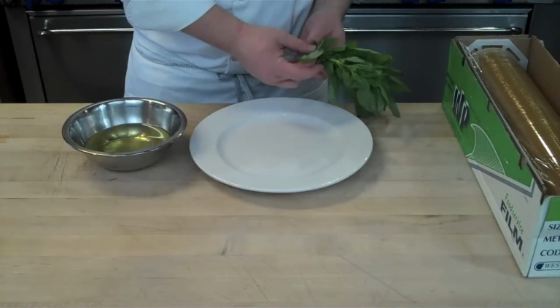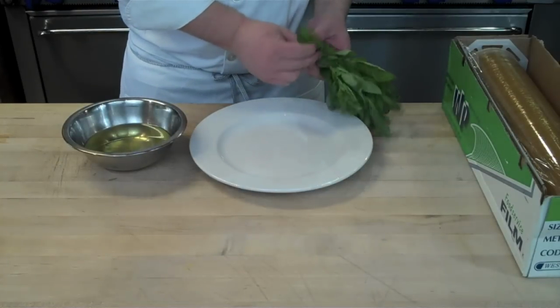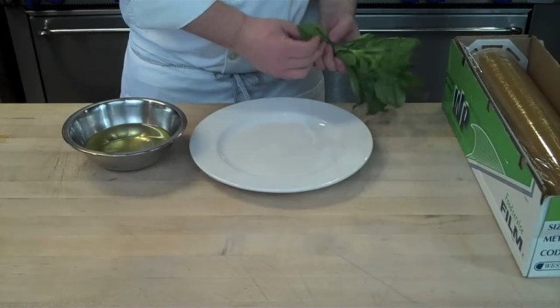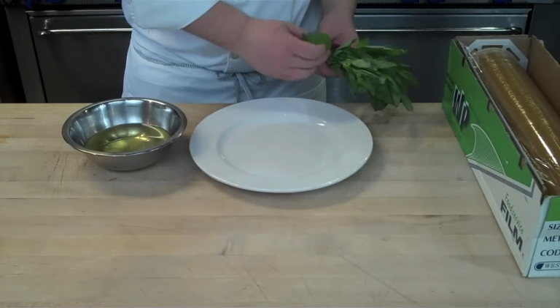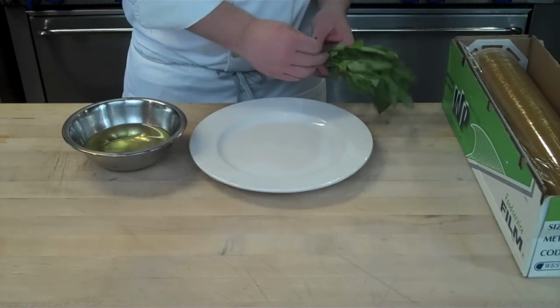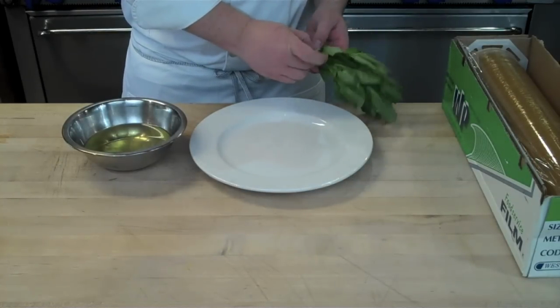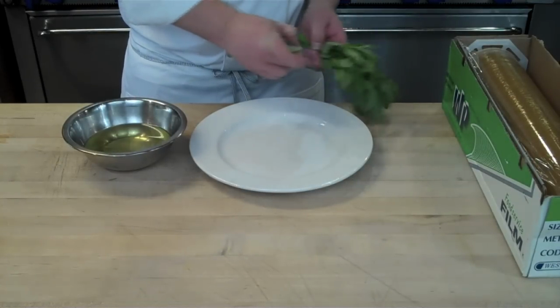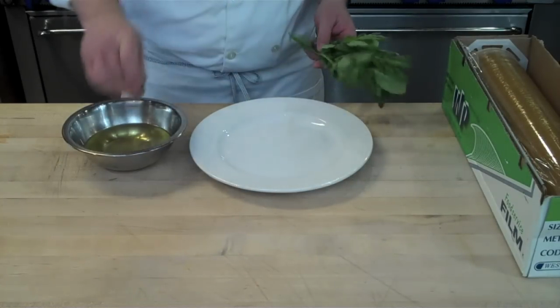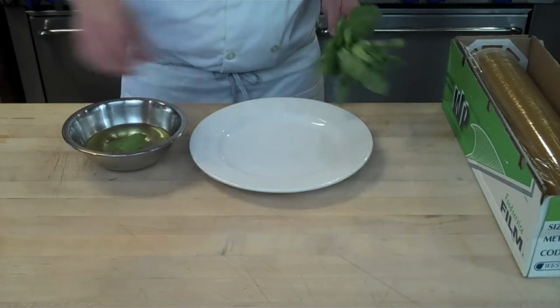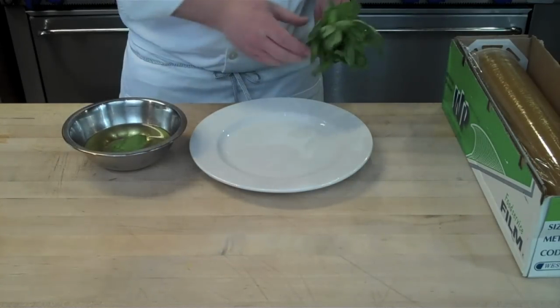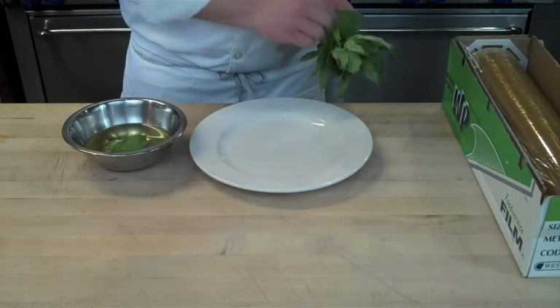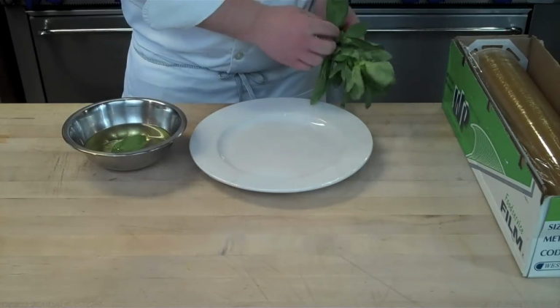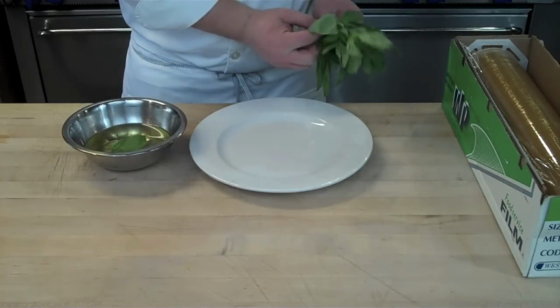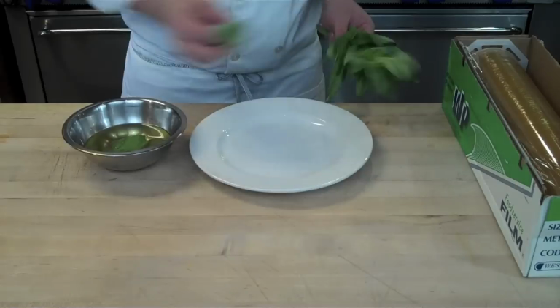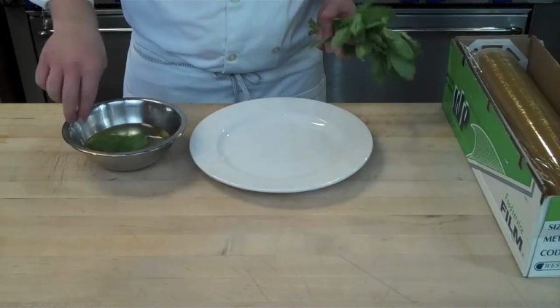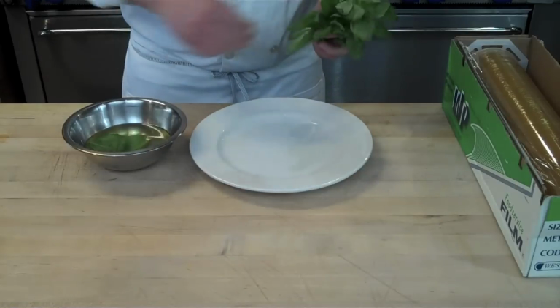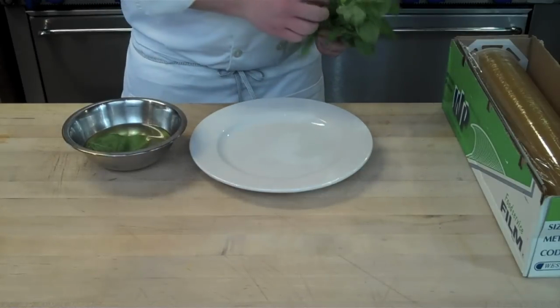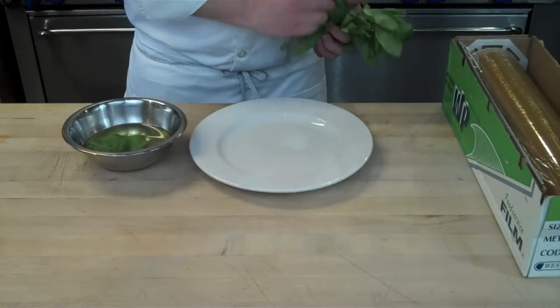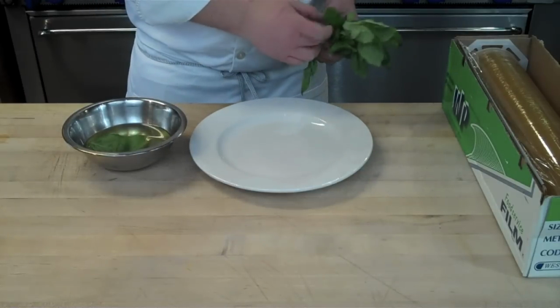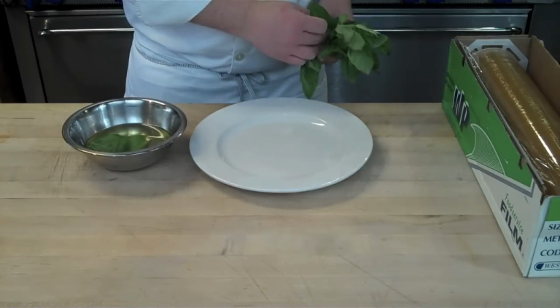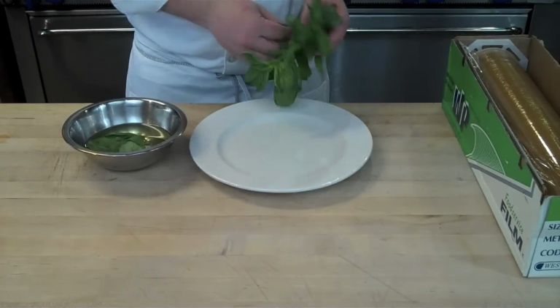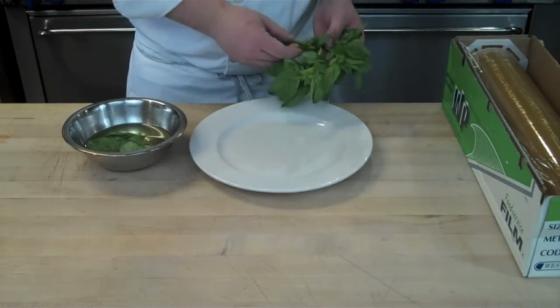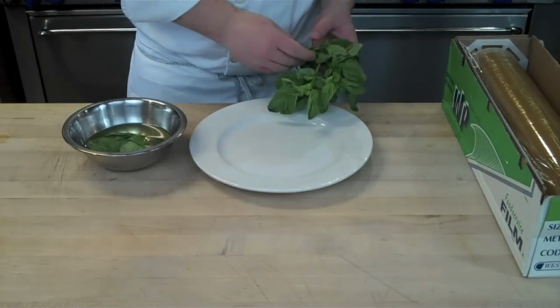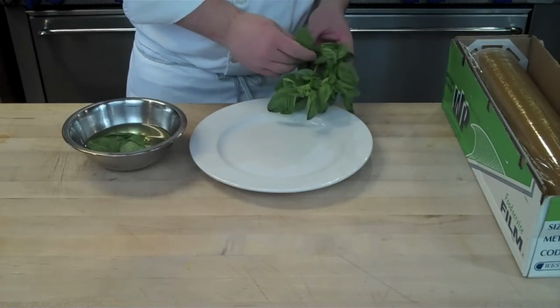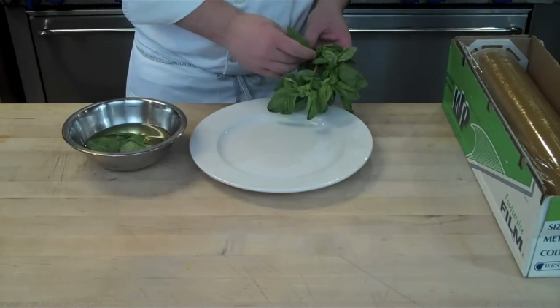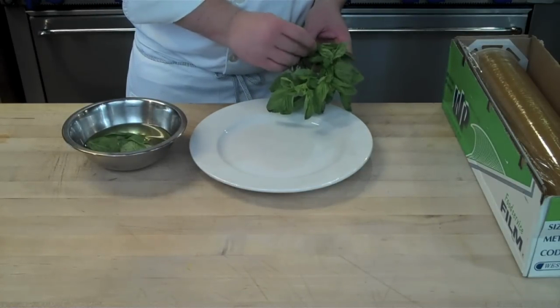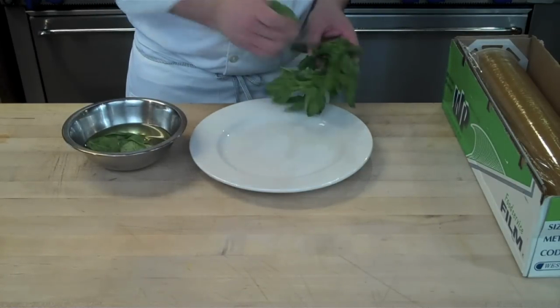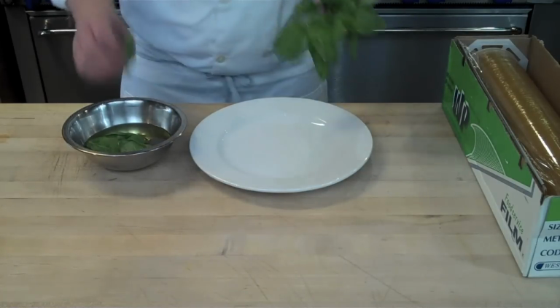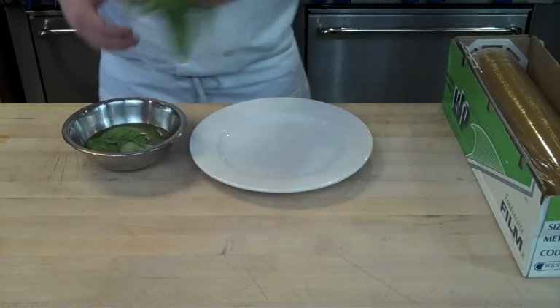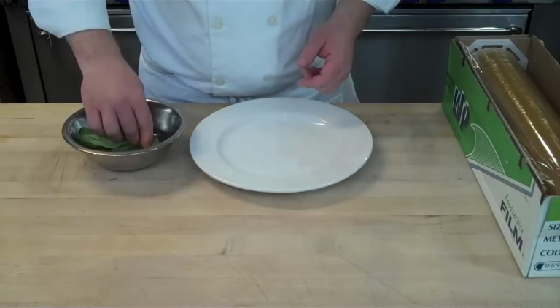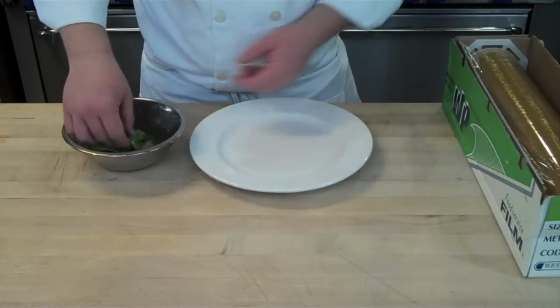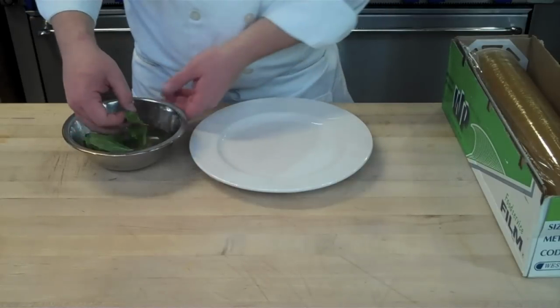From here I'm going to pick off basil leaves, but this will work for any herb leaf. You can use sage, basil works great, some oregano — I've even done it with parsley leaves before.